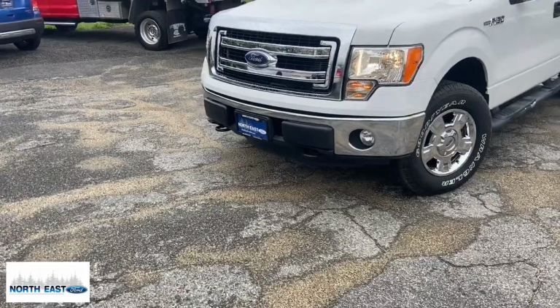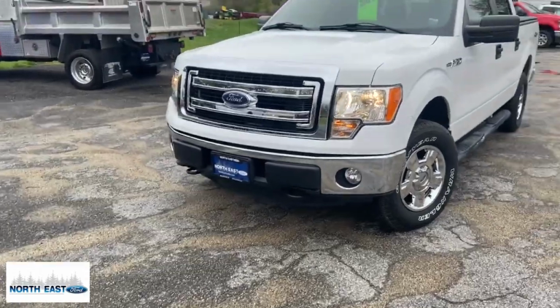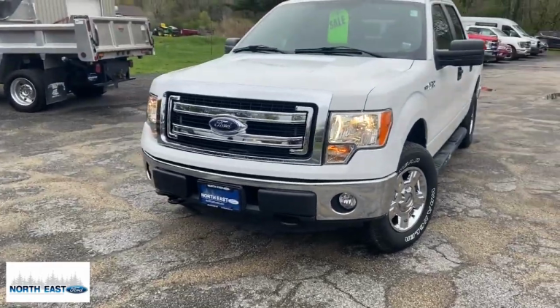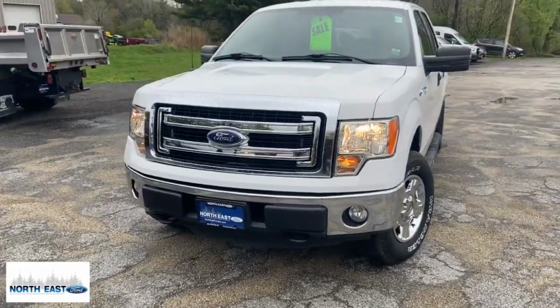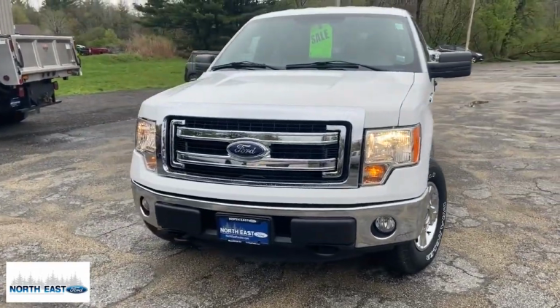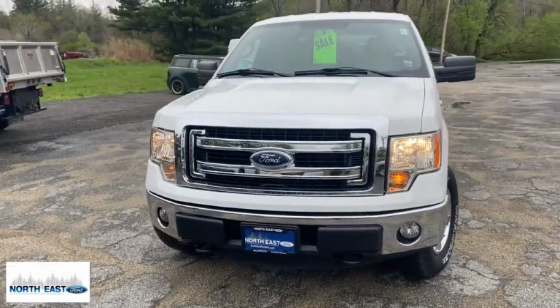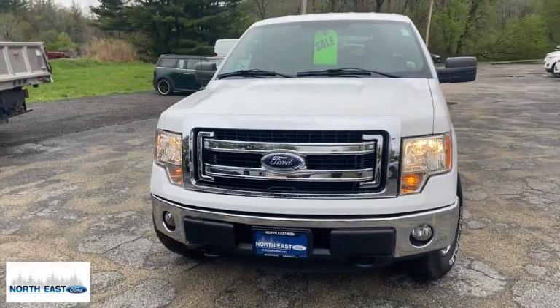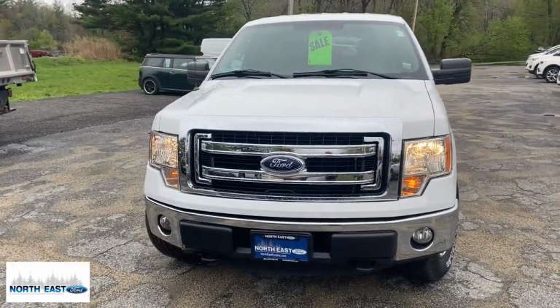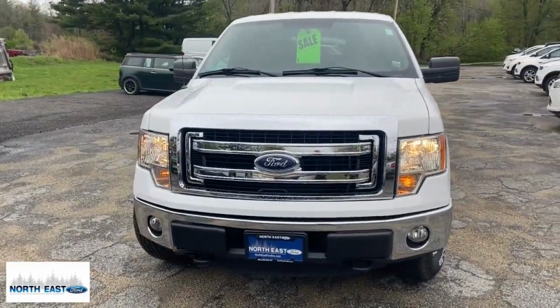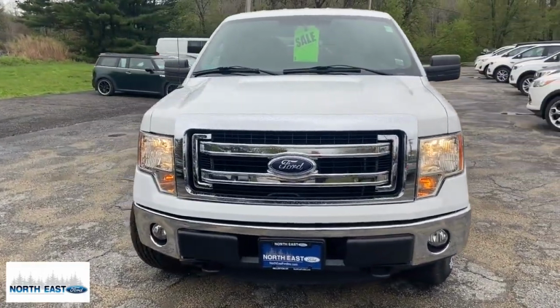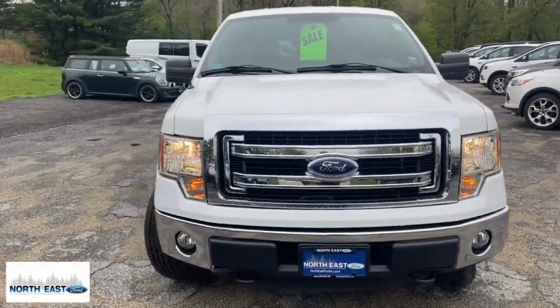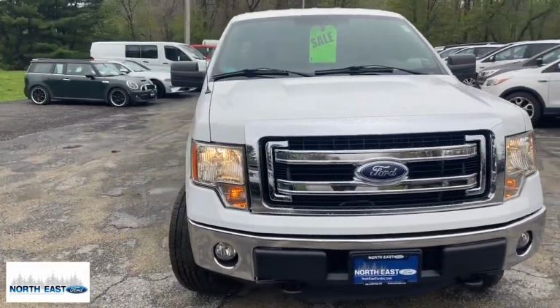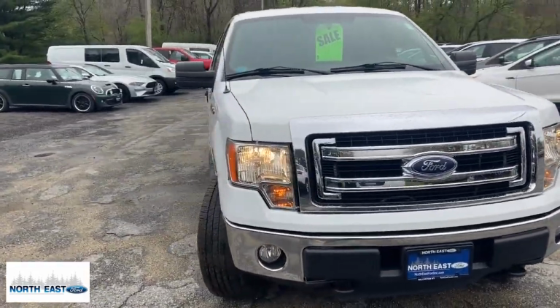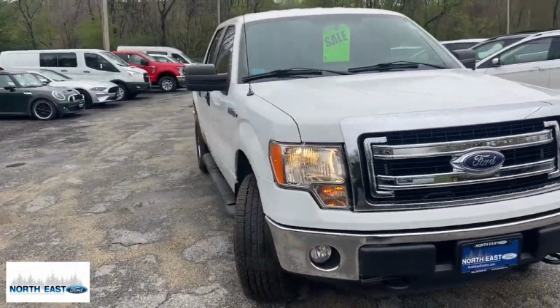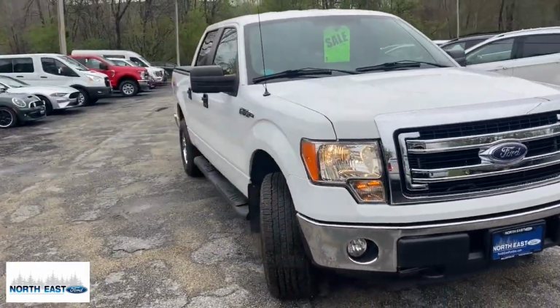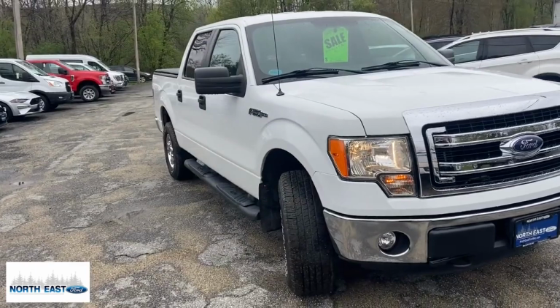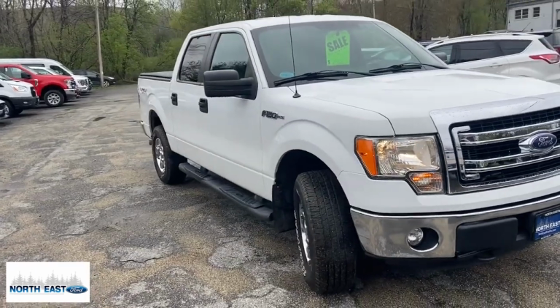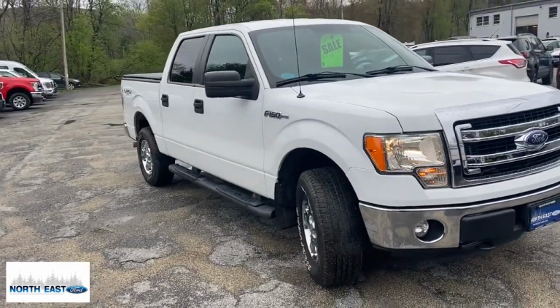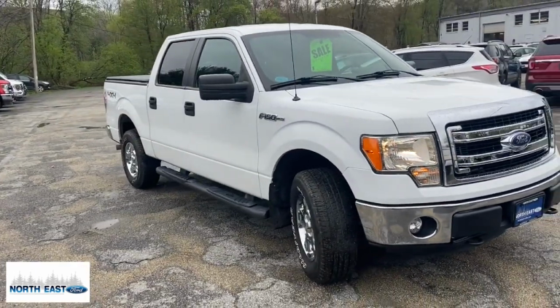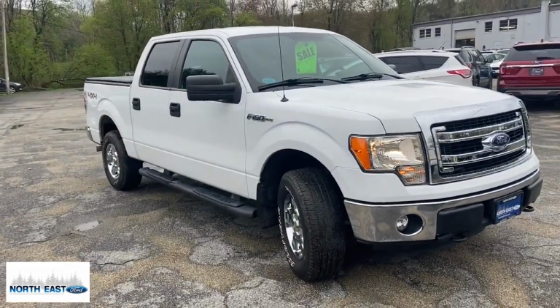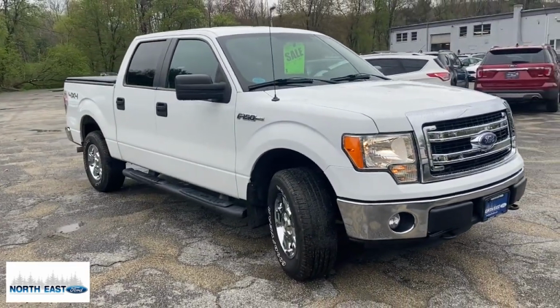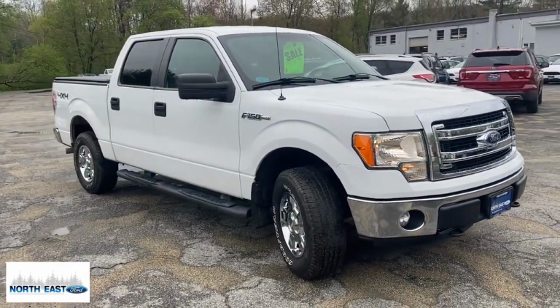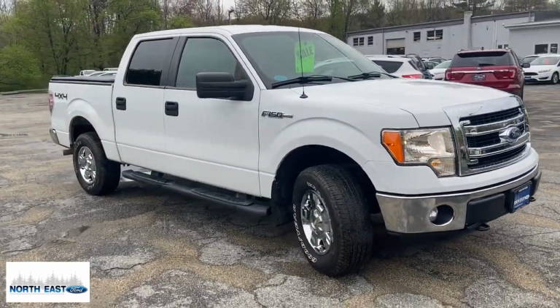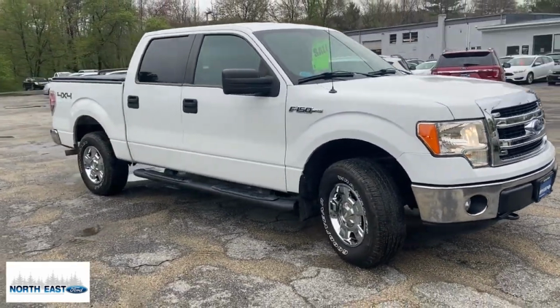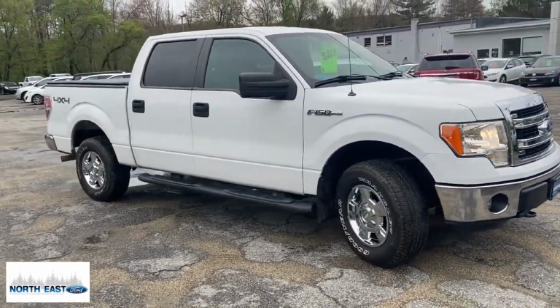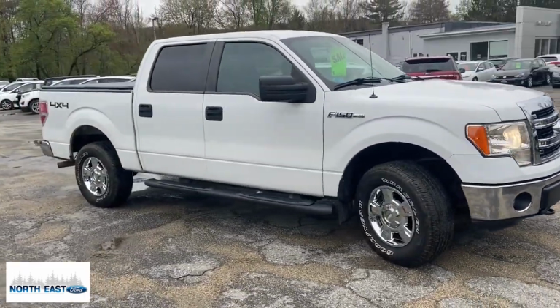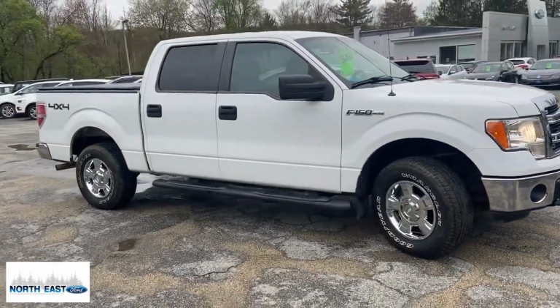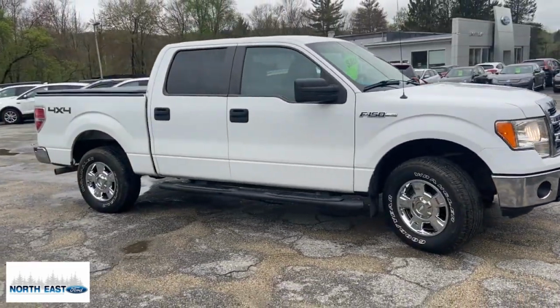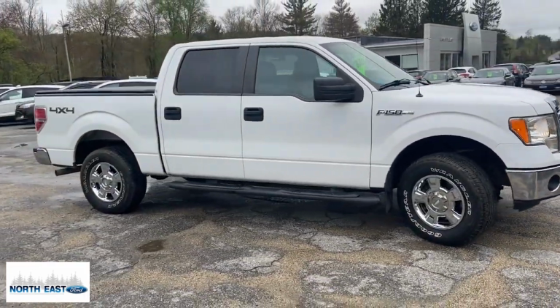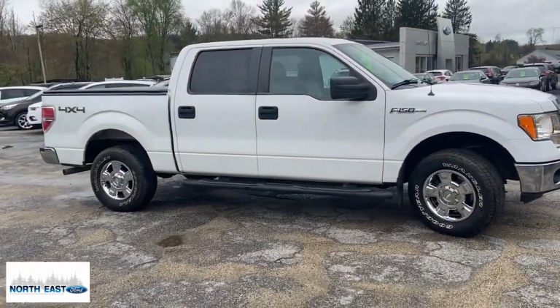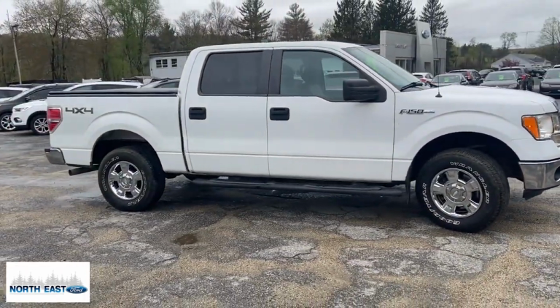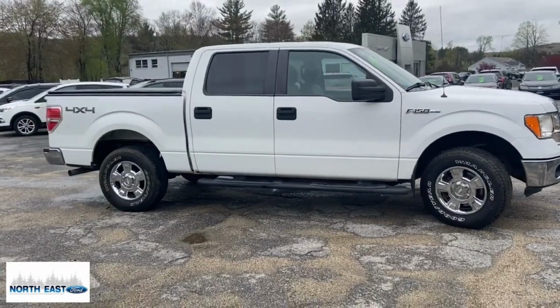Get into a car with value. 2013 Ford F-150. This vehicle still has fewer than 110,000 miles on the clock, so it won't last long.